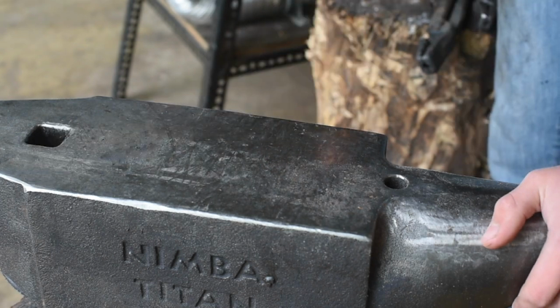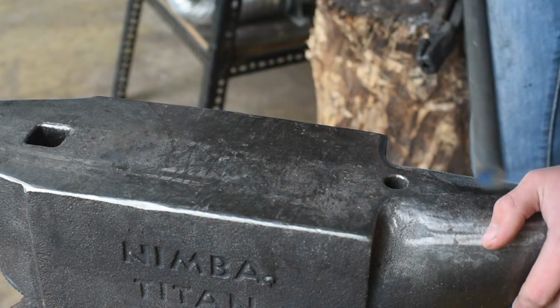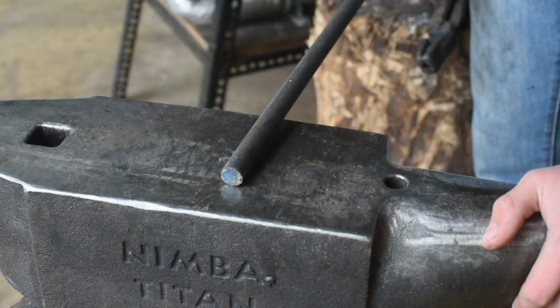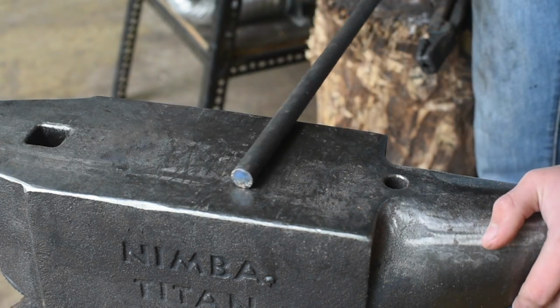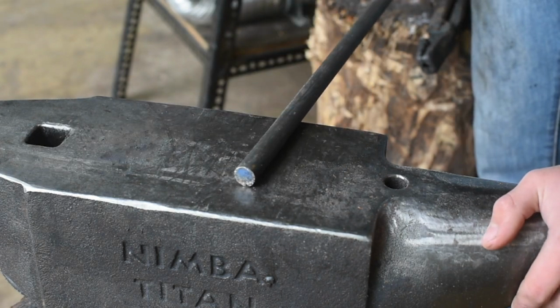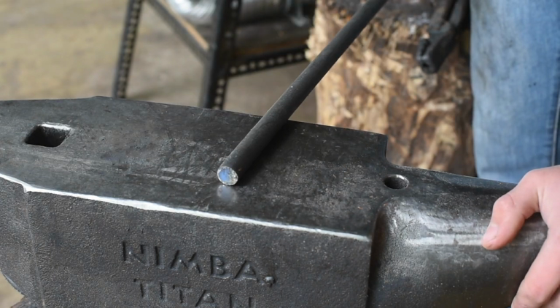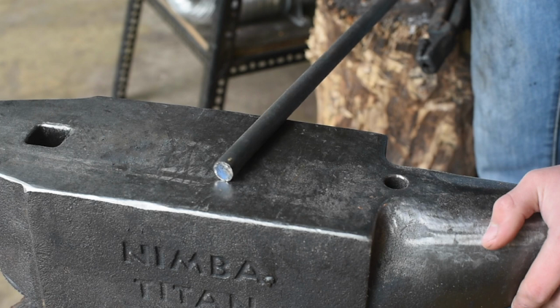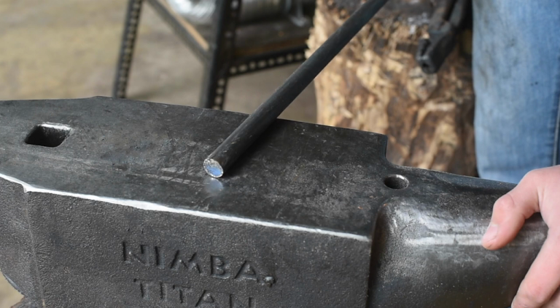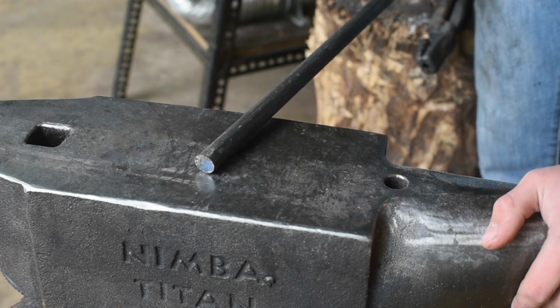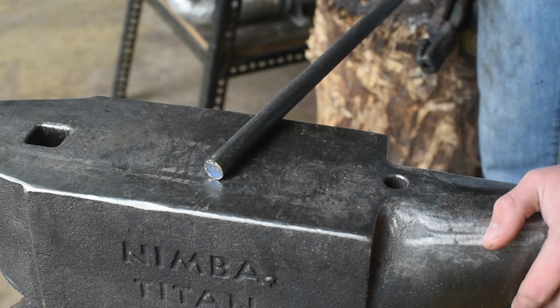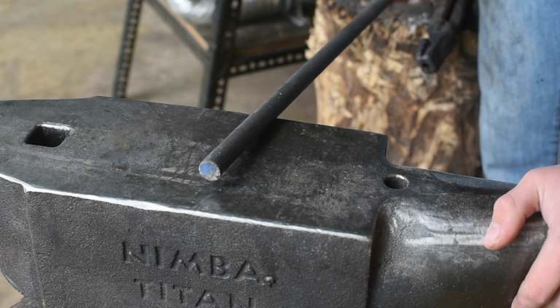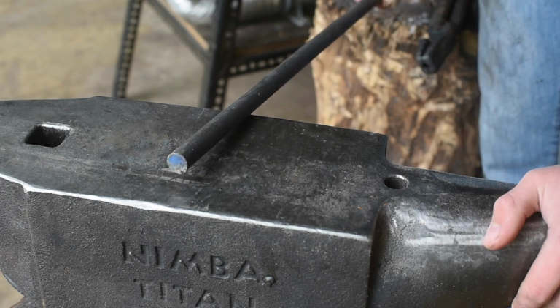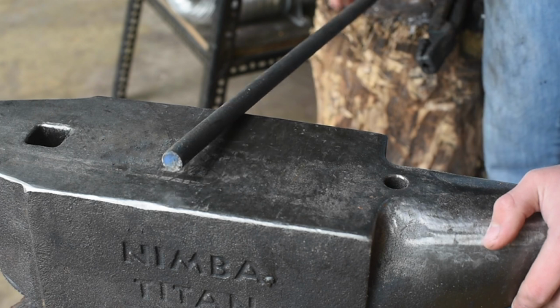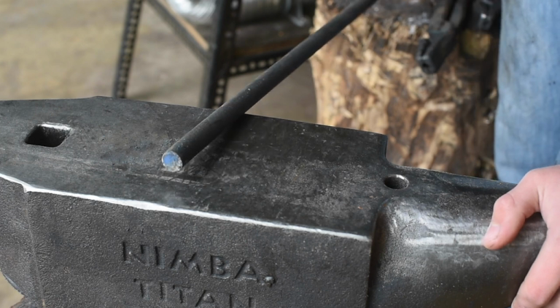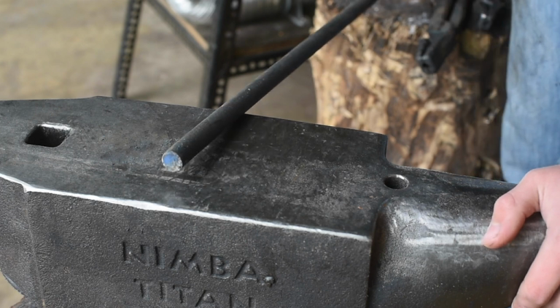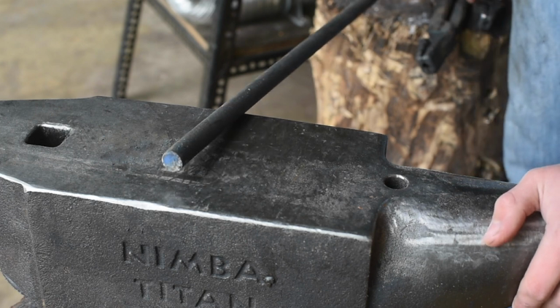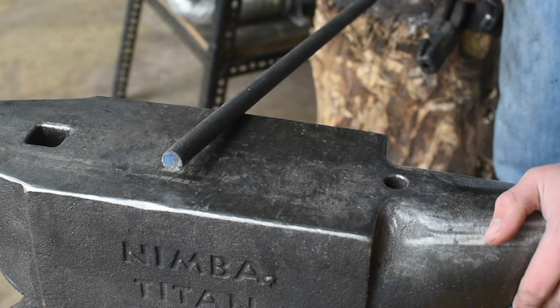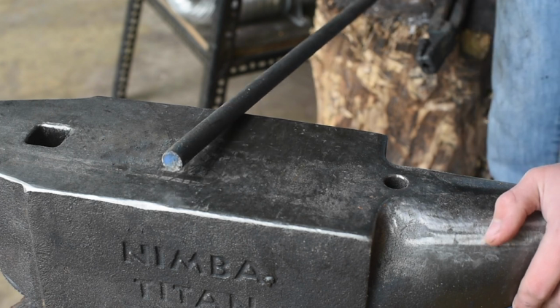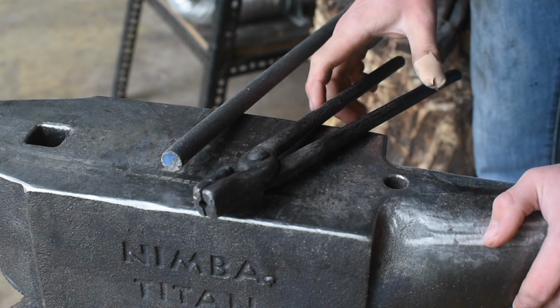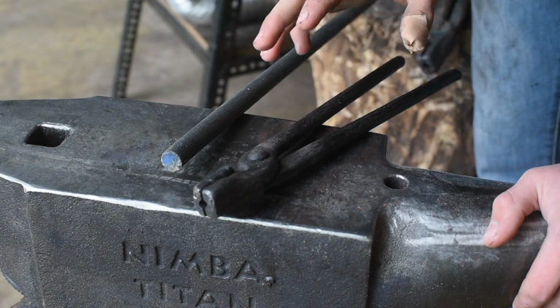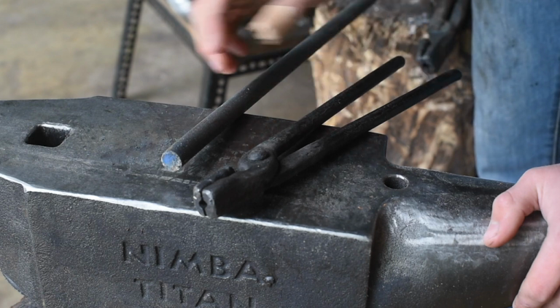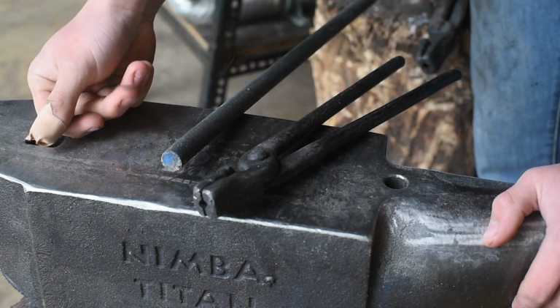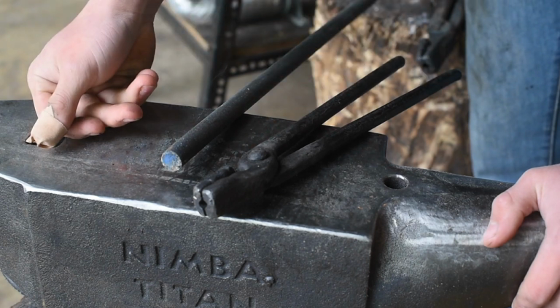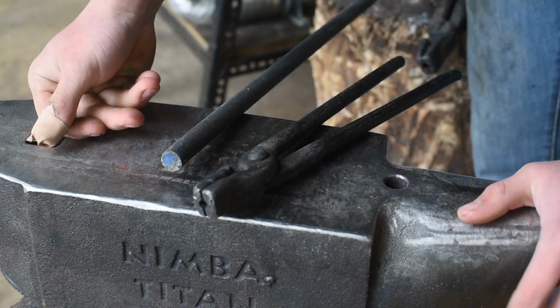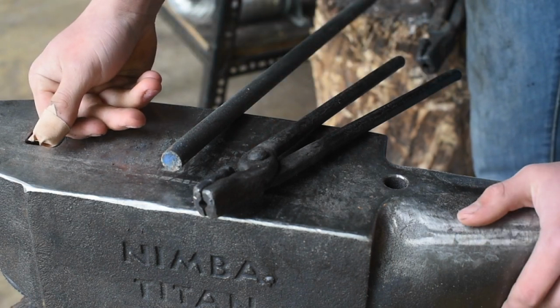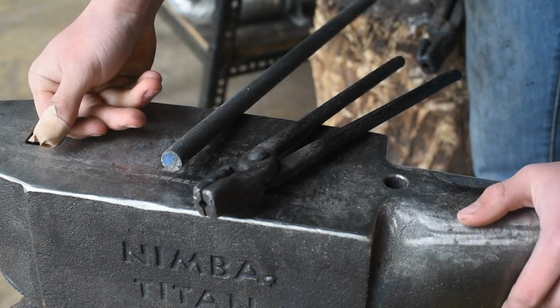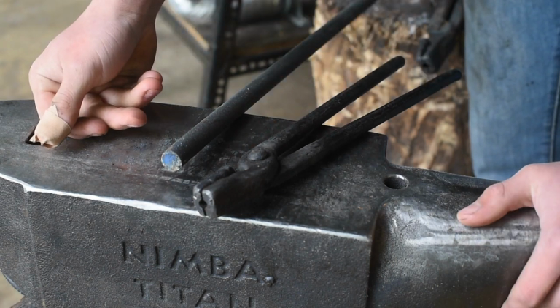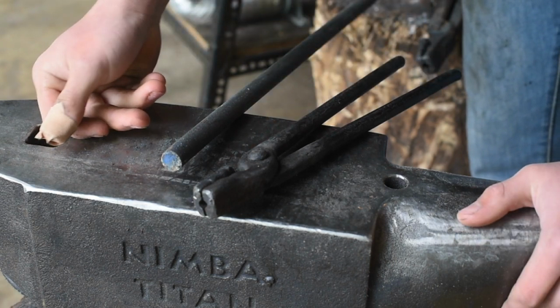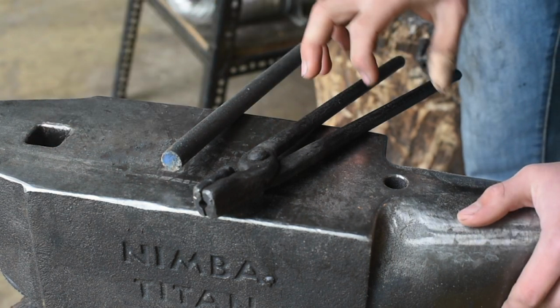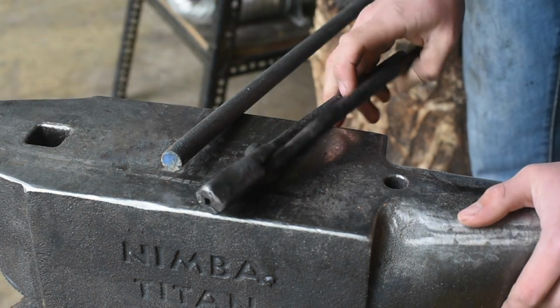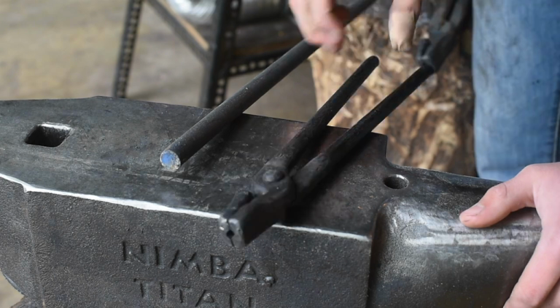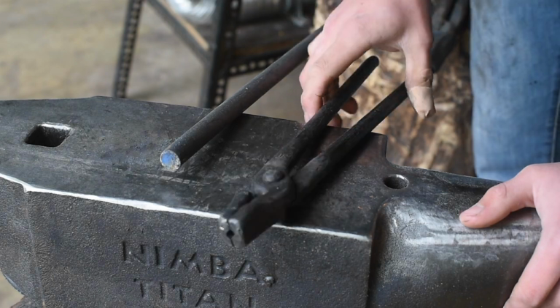To make these tongs, I've got 5/8ths round mild steel. This should be fine for these tongs. I've never made tongs before. Everything I know about making tongs has come from watching YouTube videos. I think it's going to be fun.